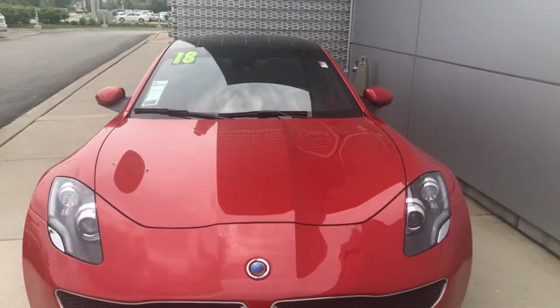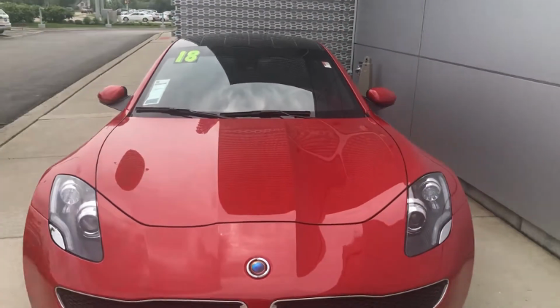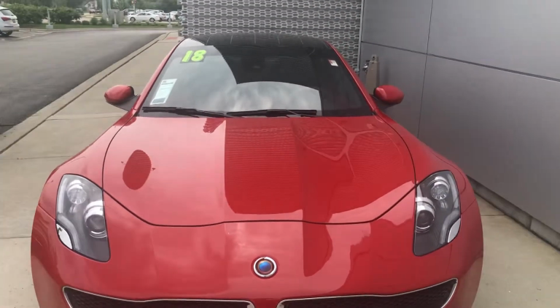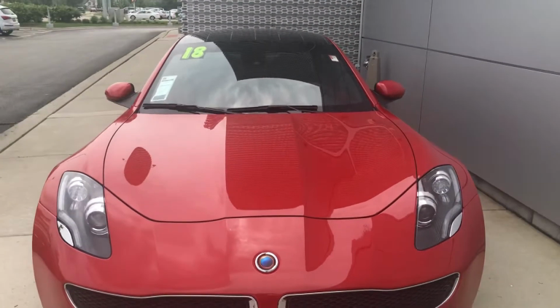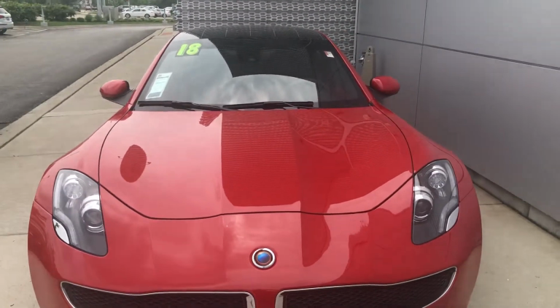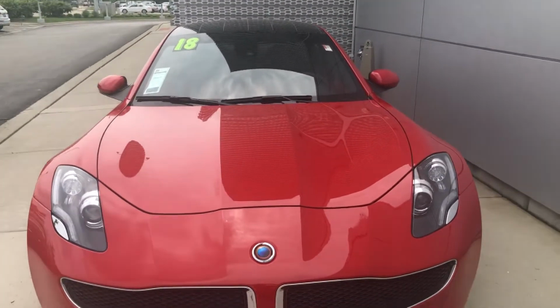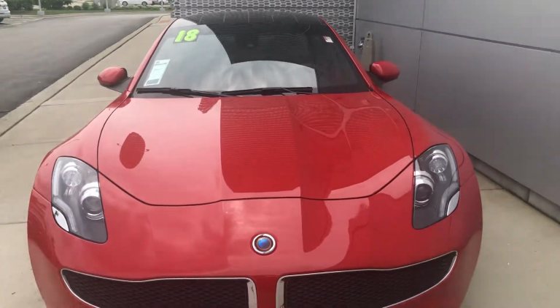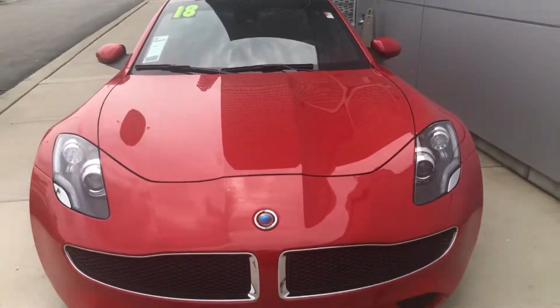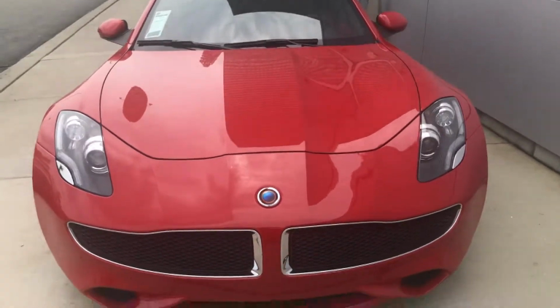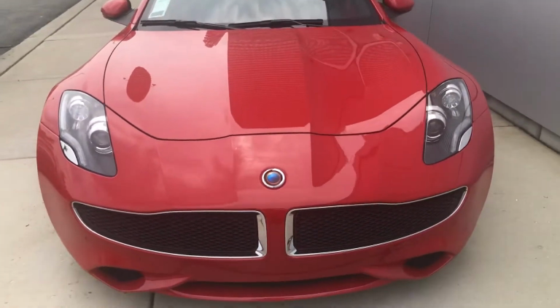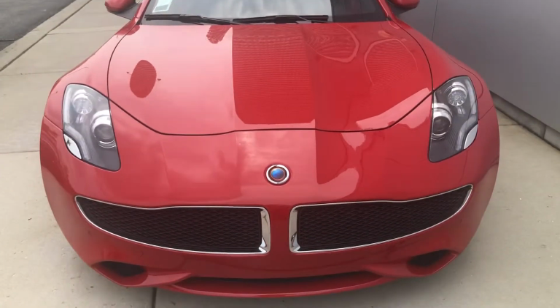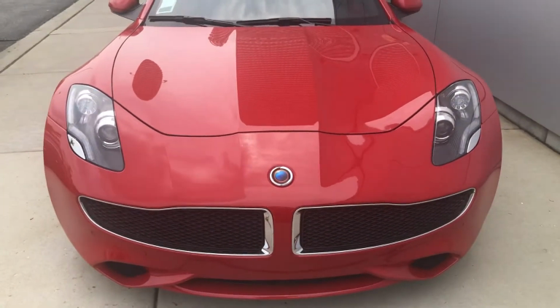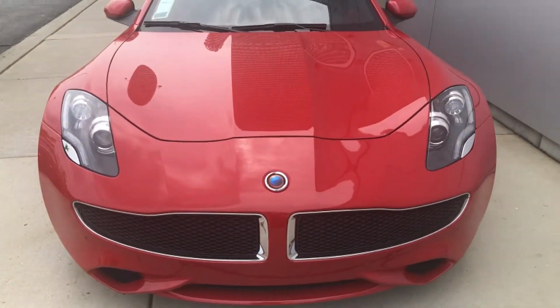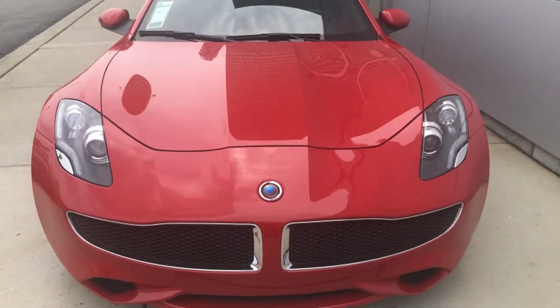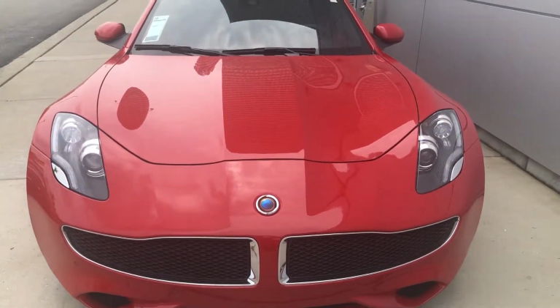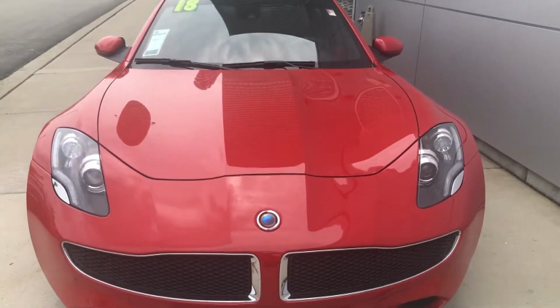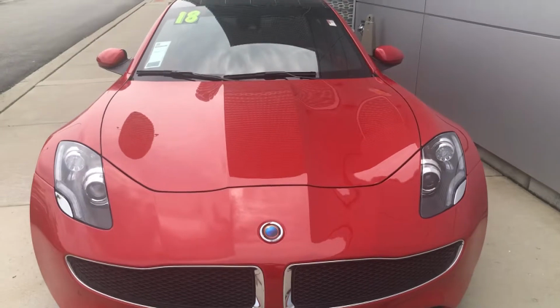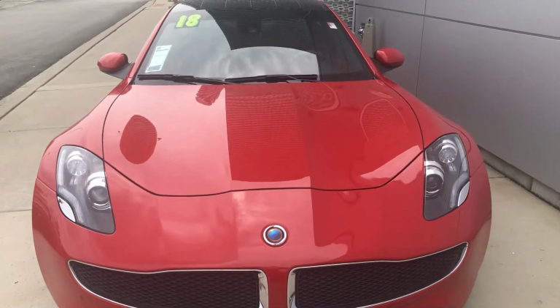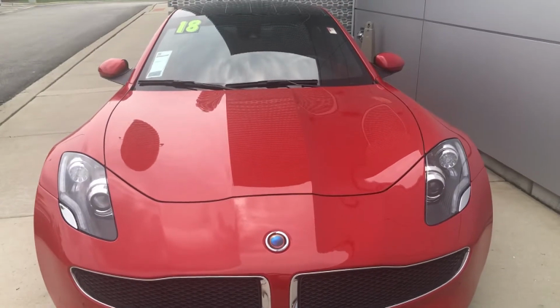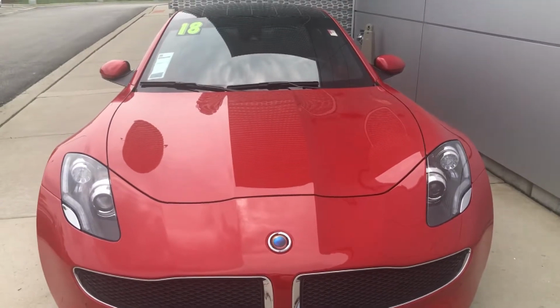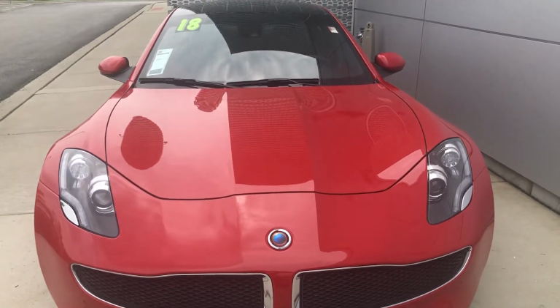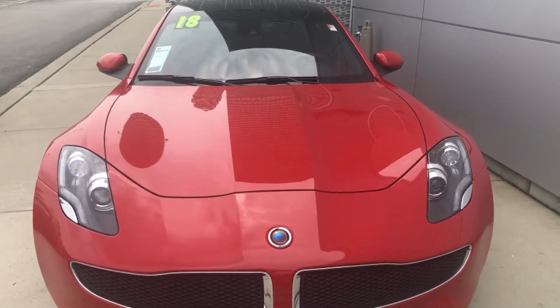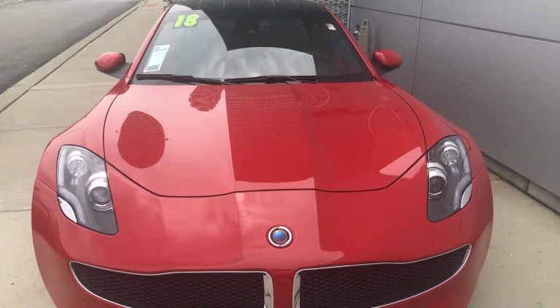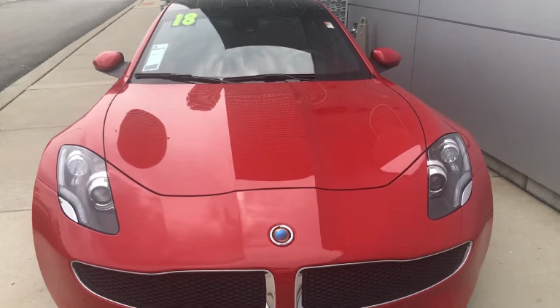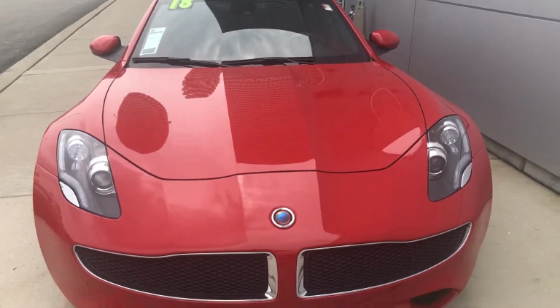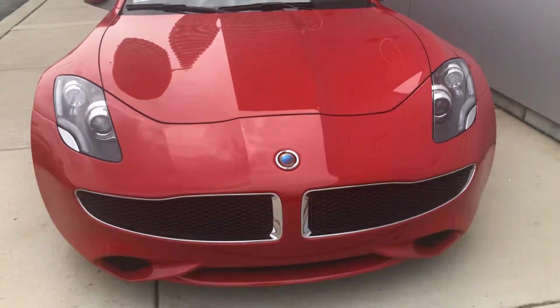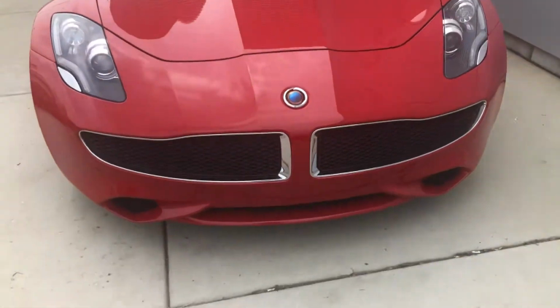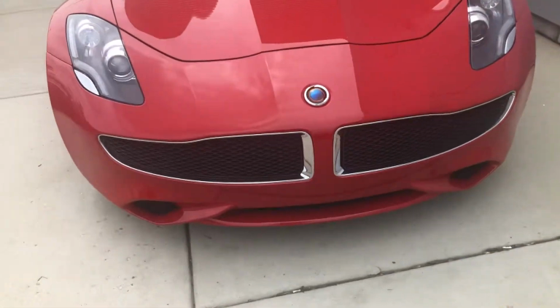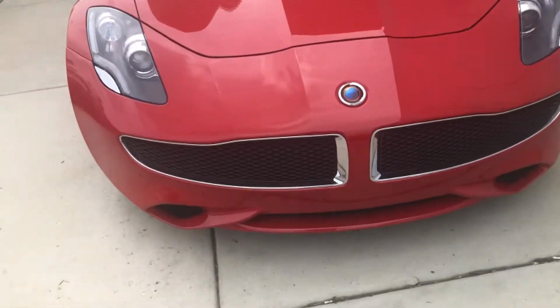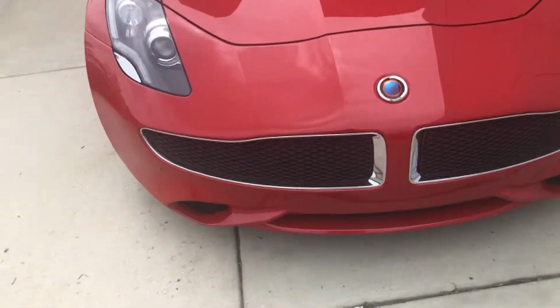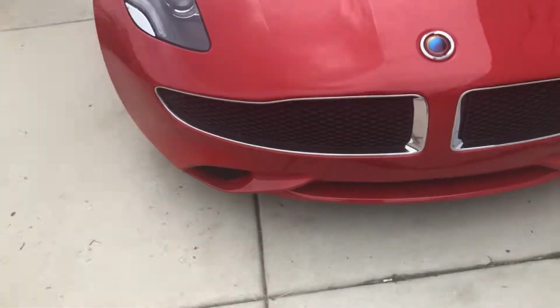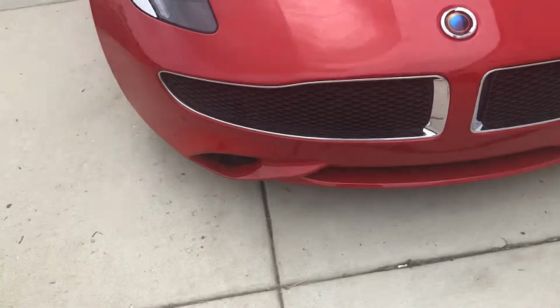Hello everyone, your host Mickey here, and today I bring you the 2018 Karma Rivero. I am at Audi of Offenstates, Illinois.